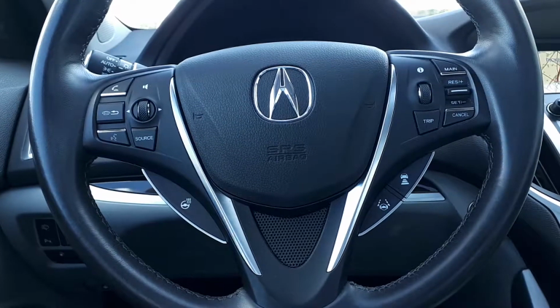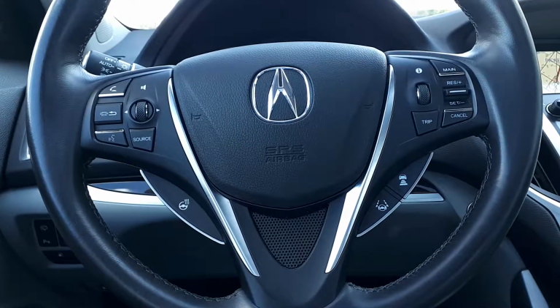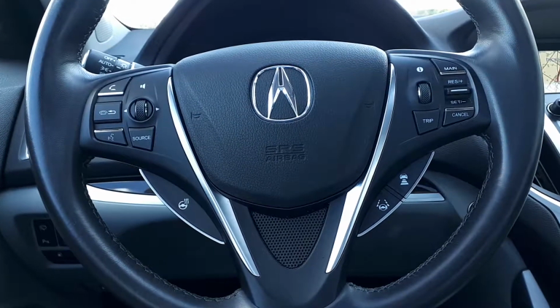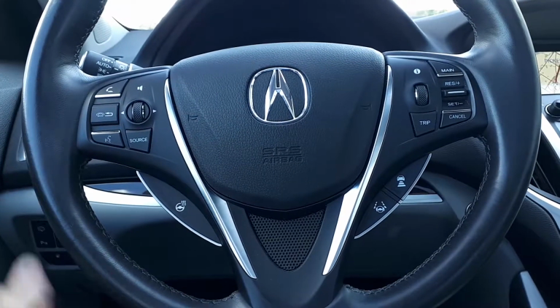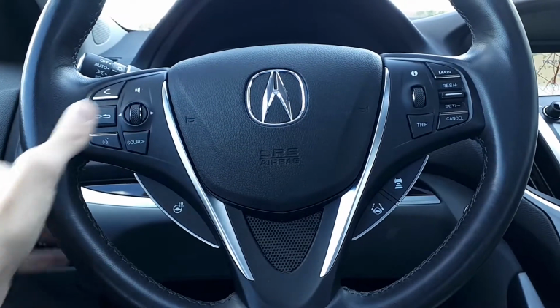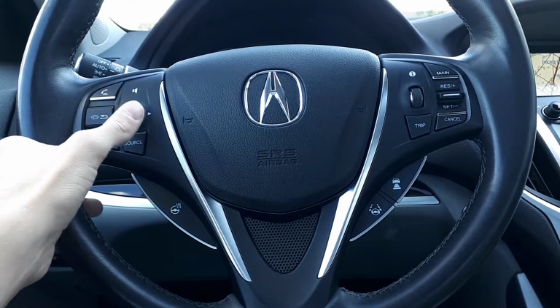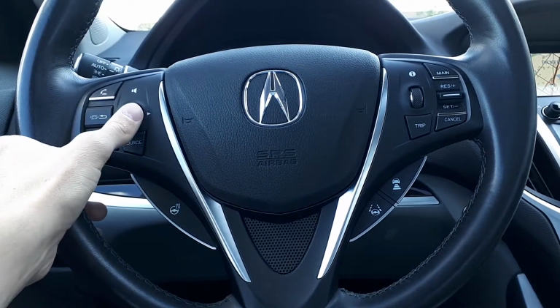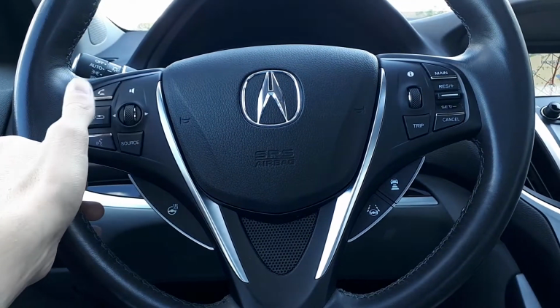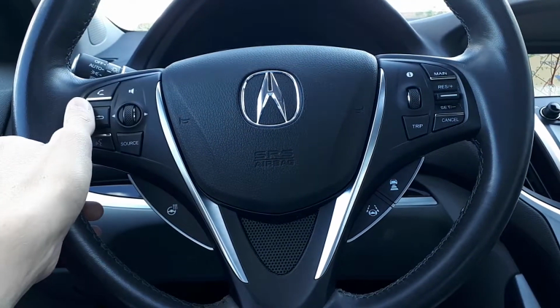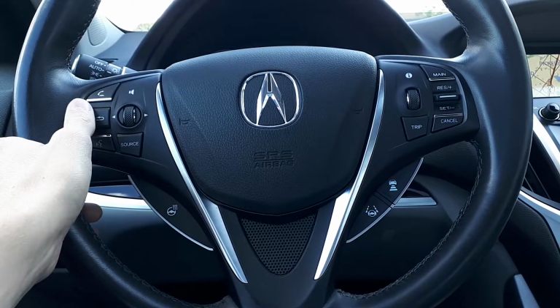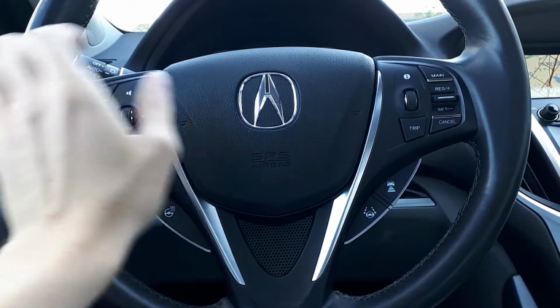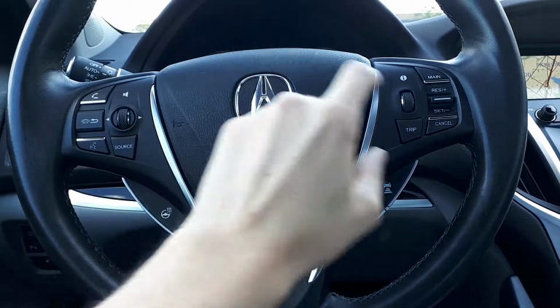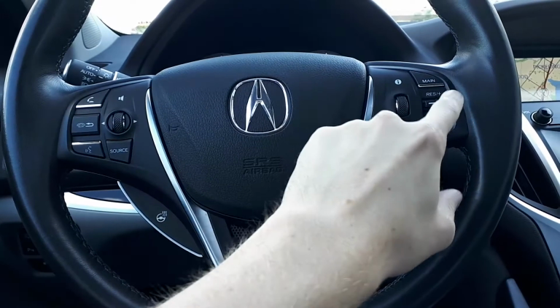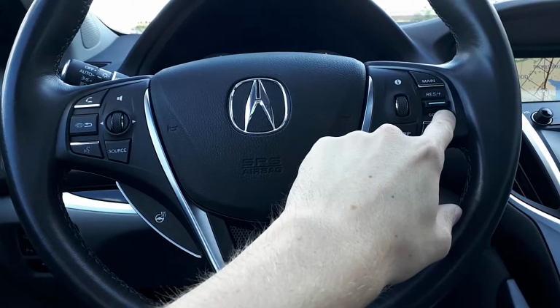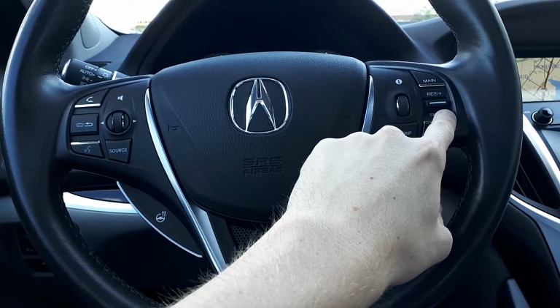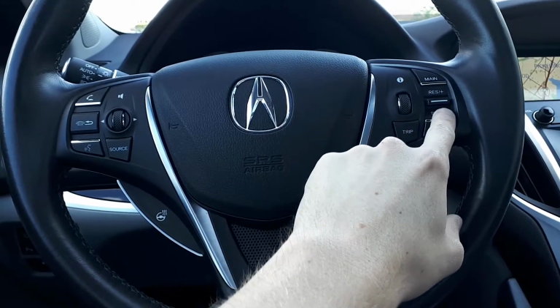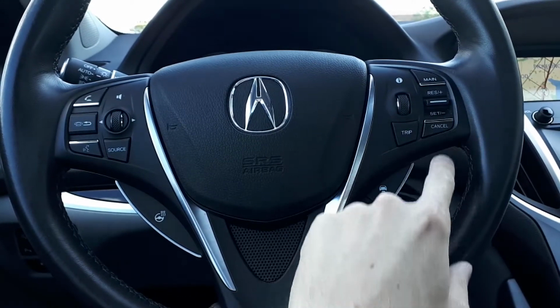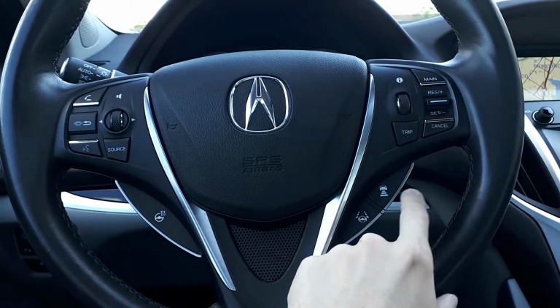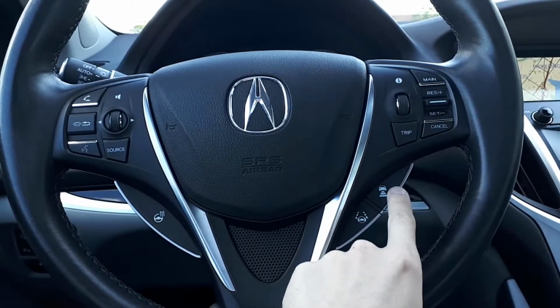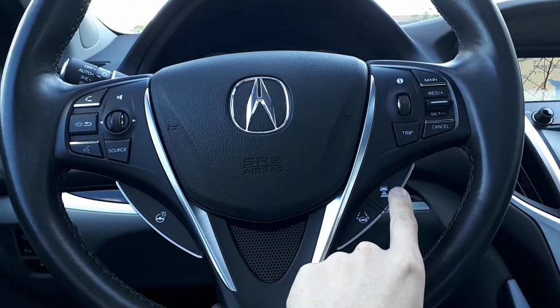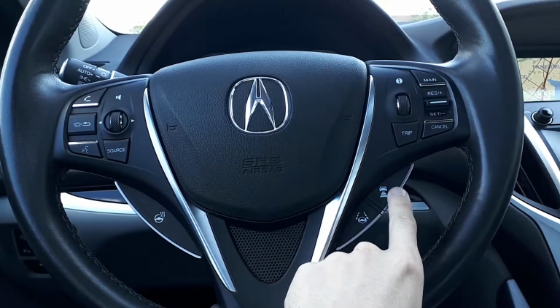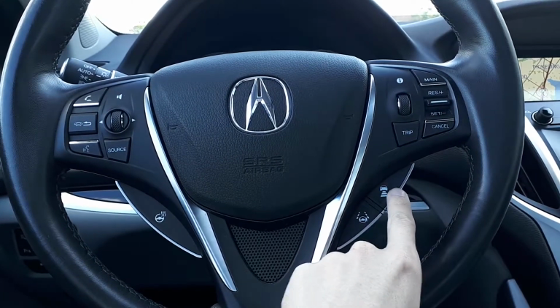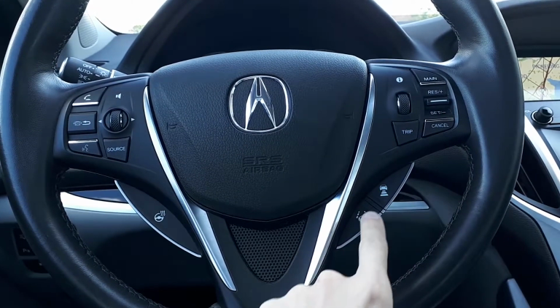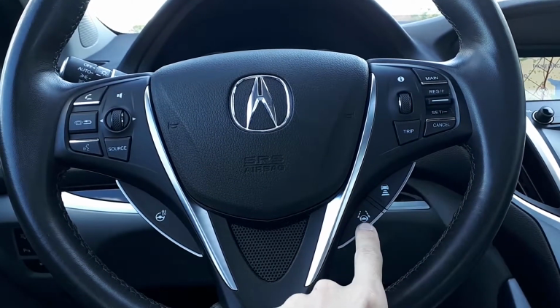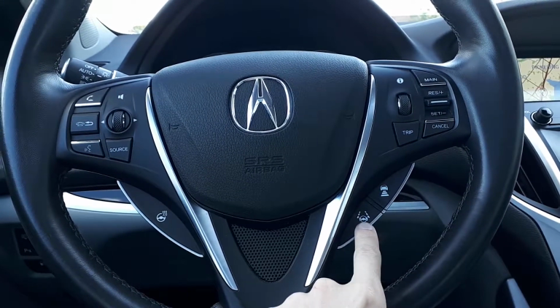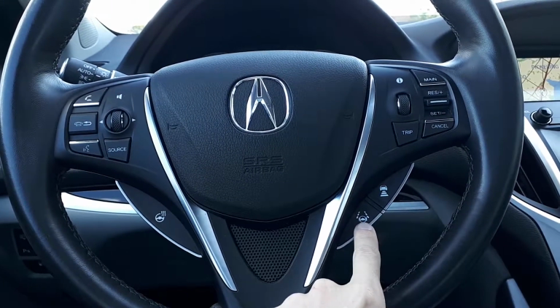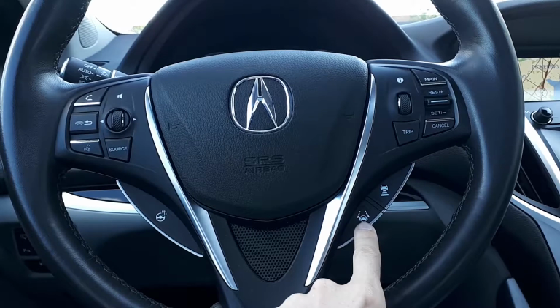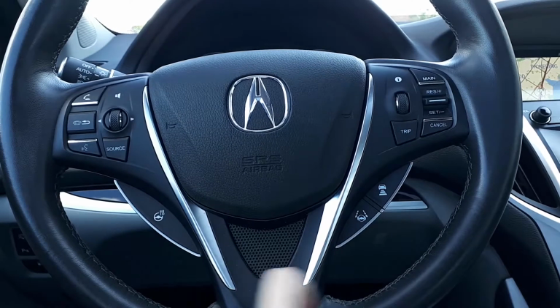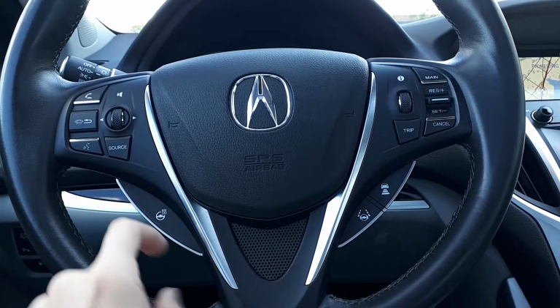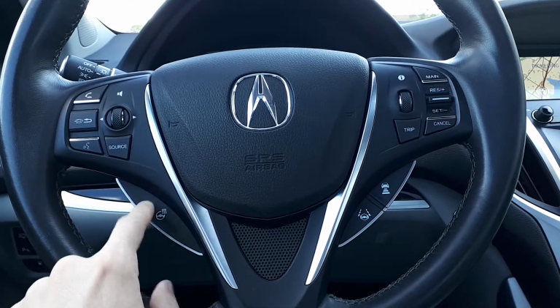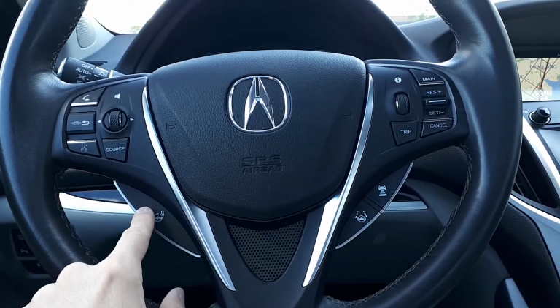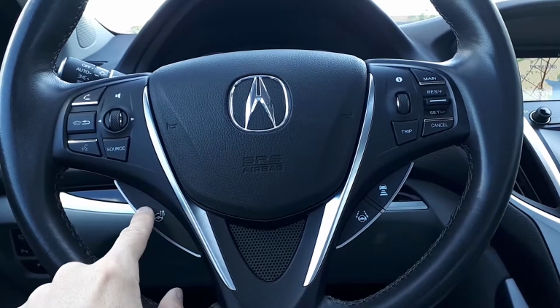This vehicle also has steering wheel audio, Bluetooth, and cruise controls, with adaptive cruise control and lane keep assist, plus a heated steering wheel.